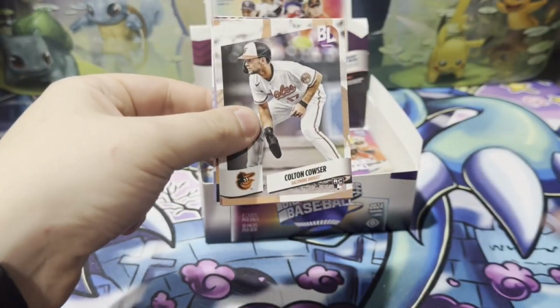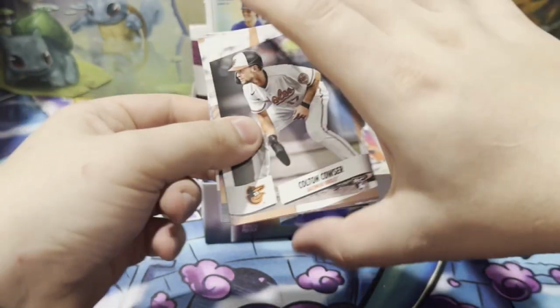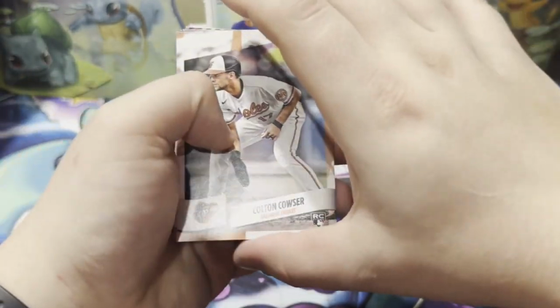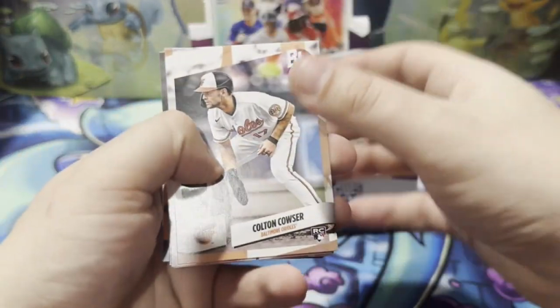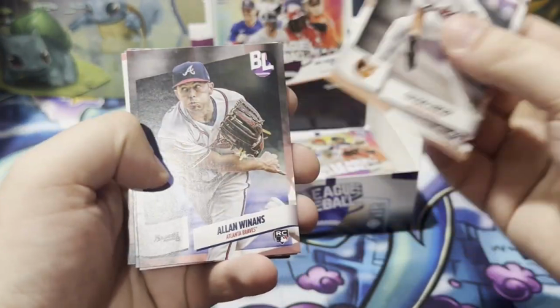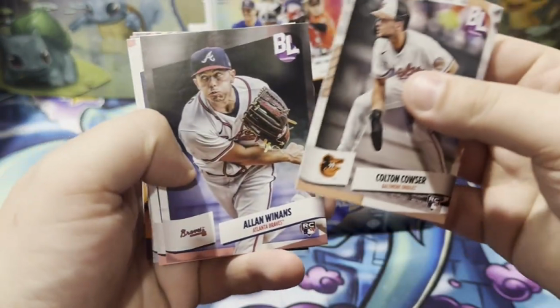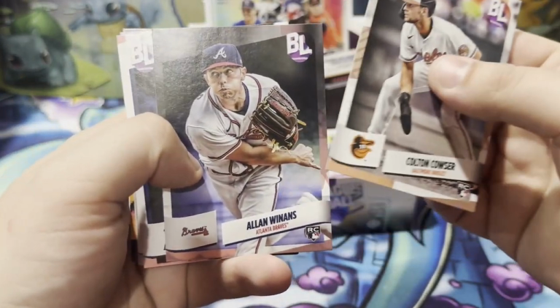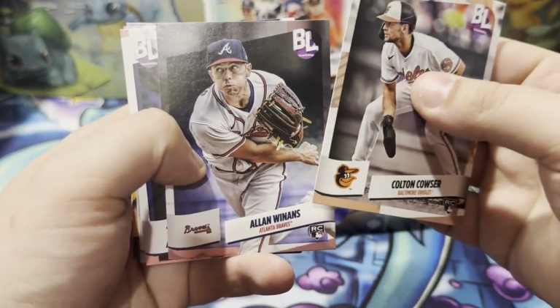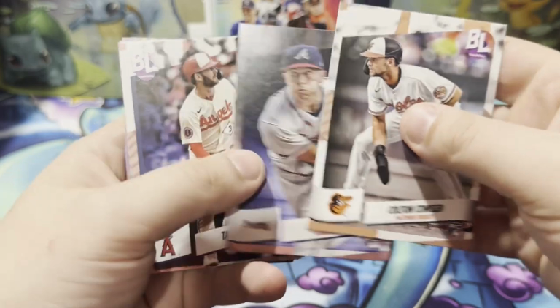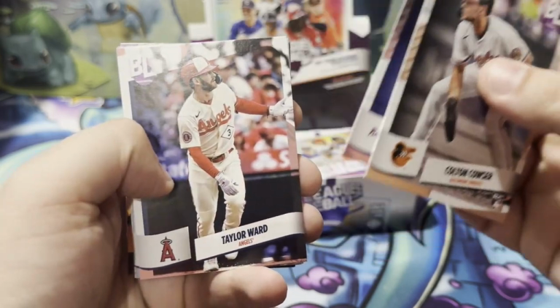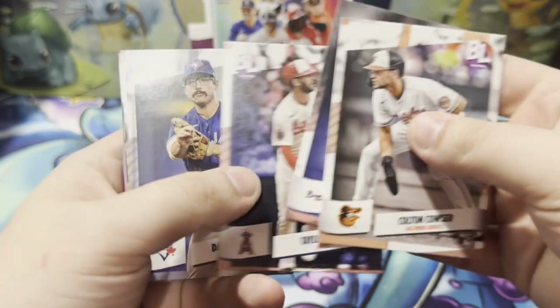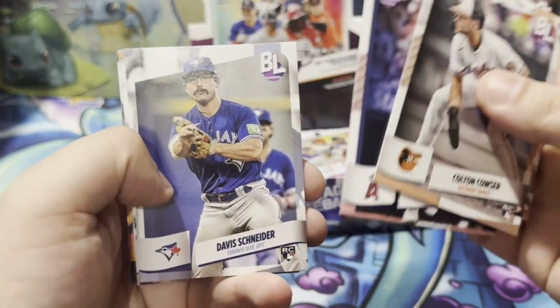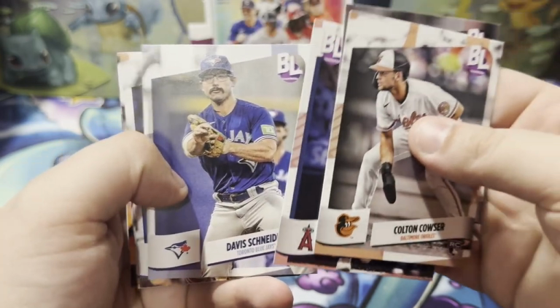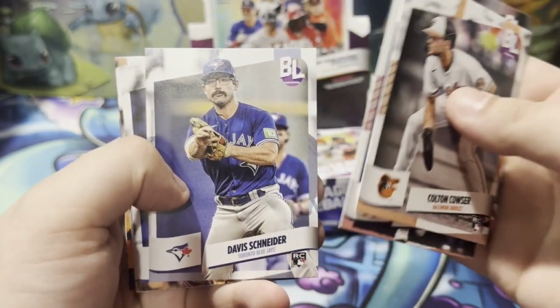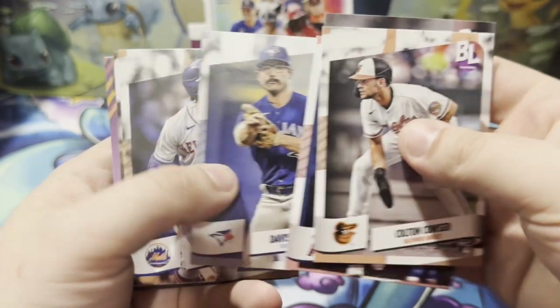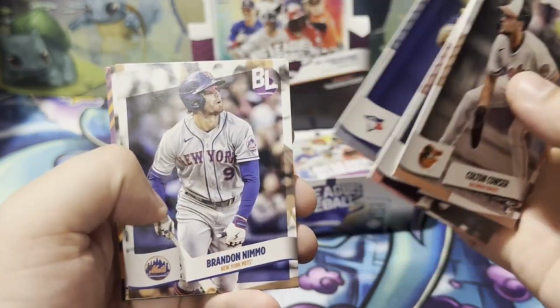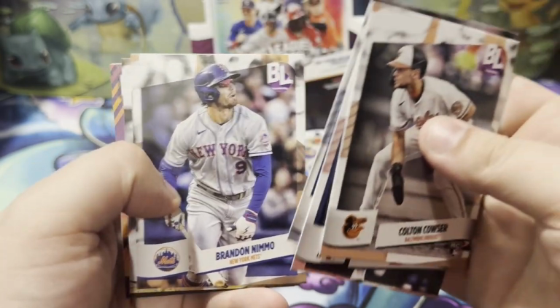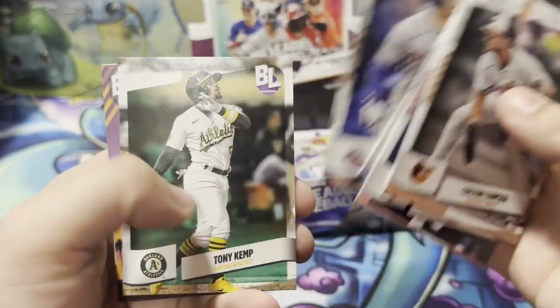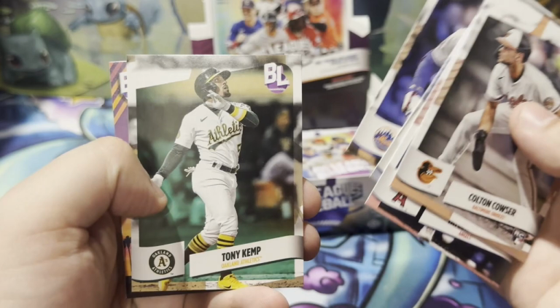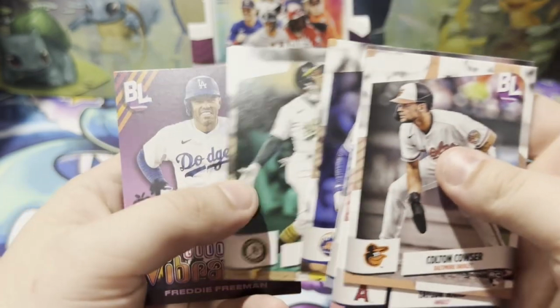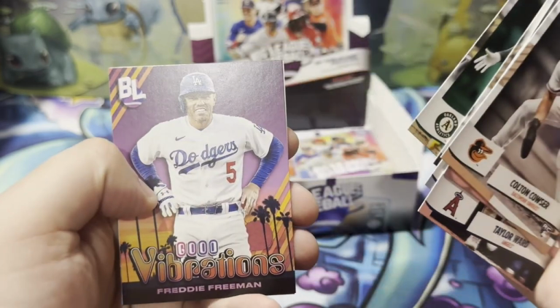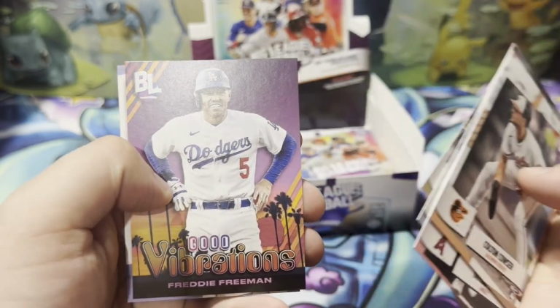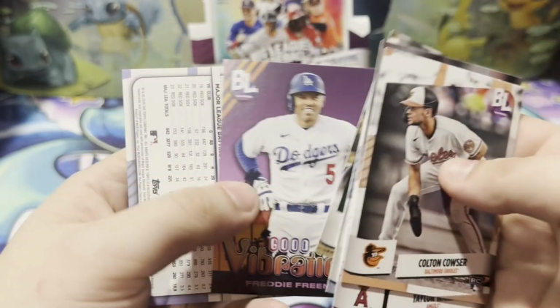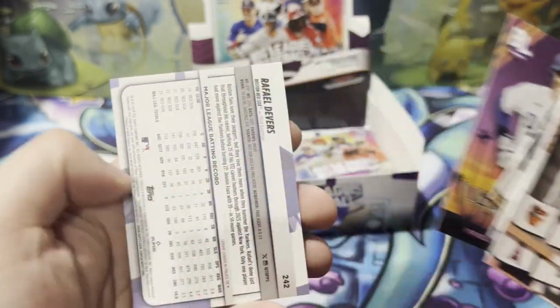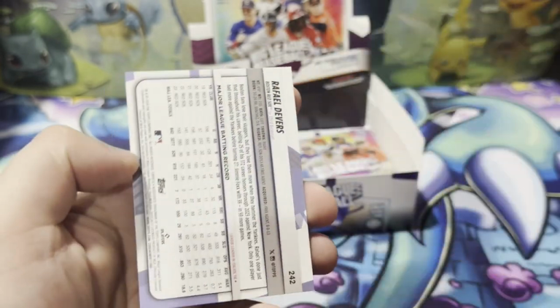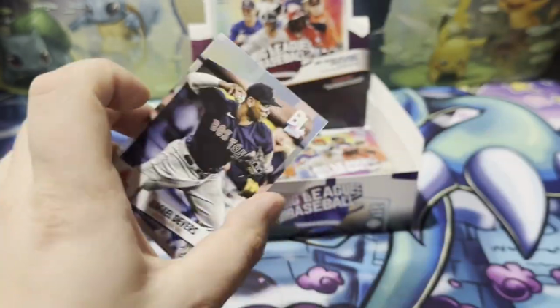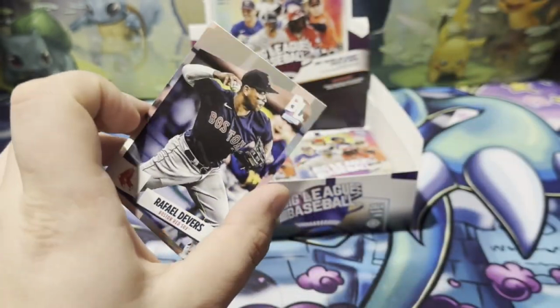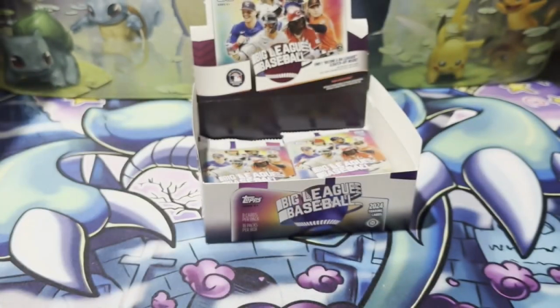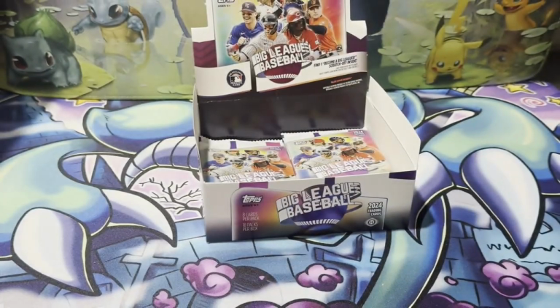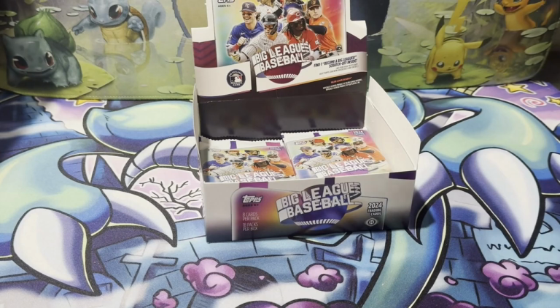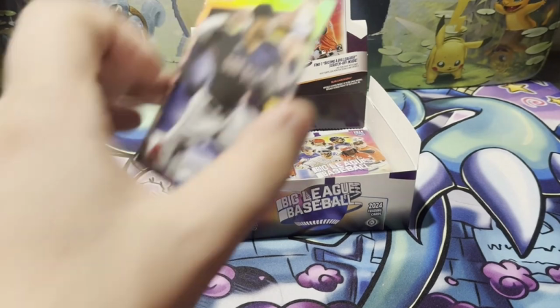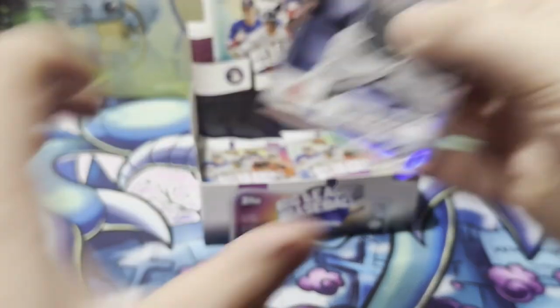We have Kouser, Winans, Ward, Davis Schneider rookie, Nimmo, Tony Kemp, Good Vibrations Freeman, and a Devers uncommon.